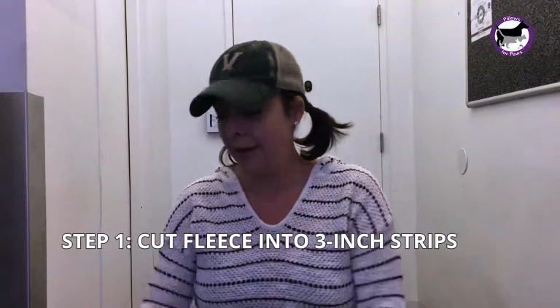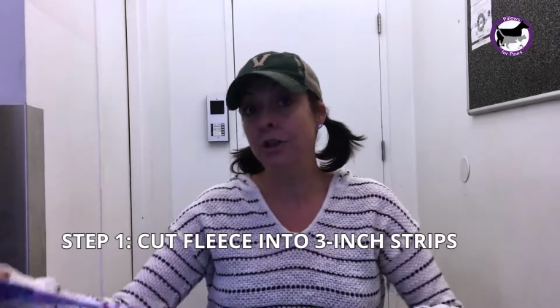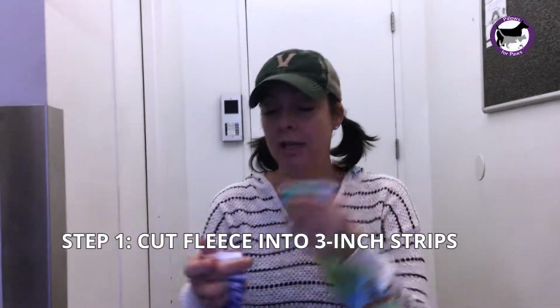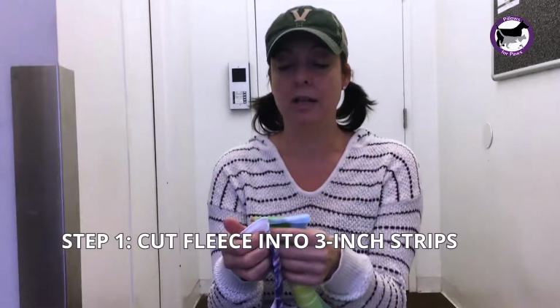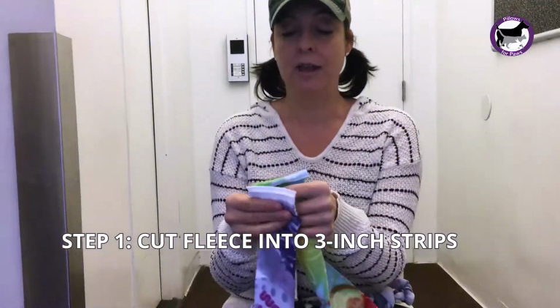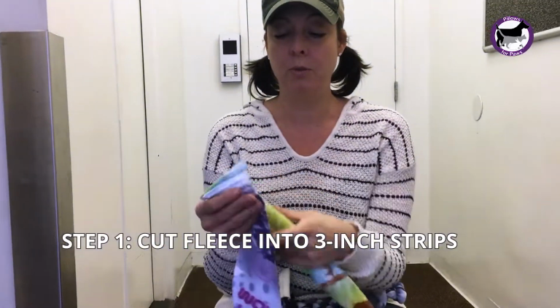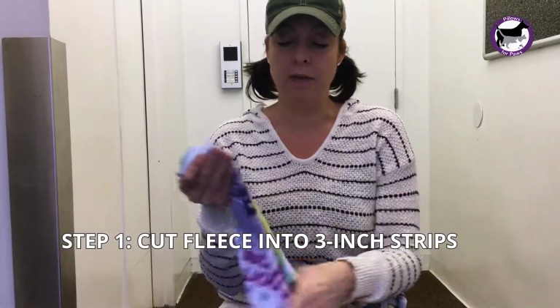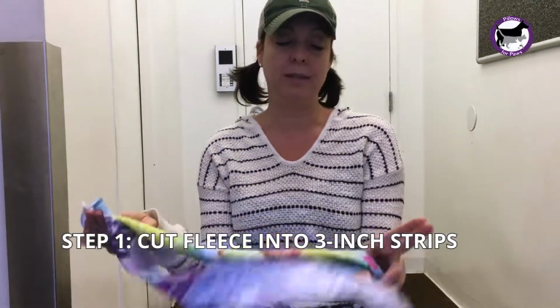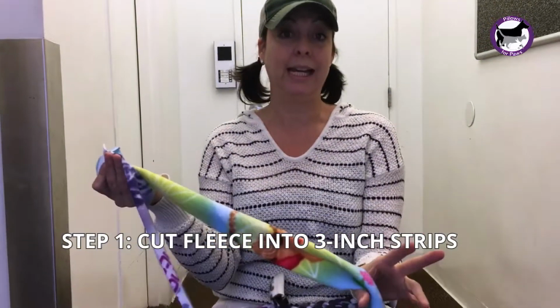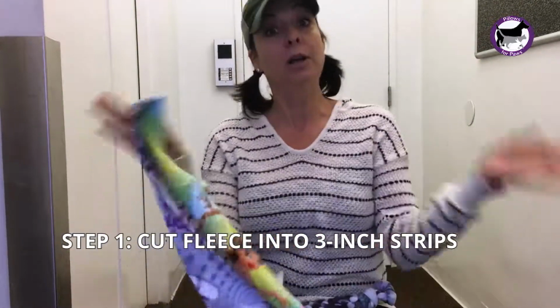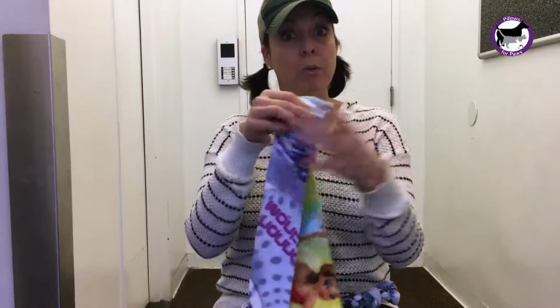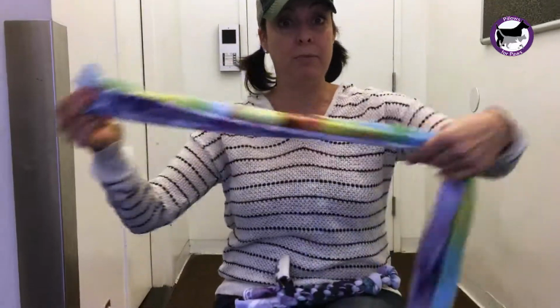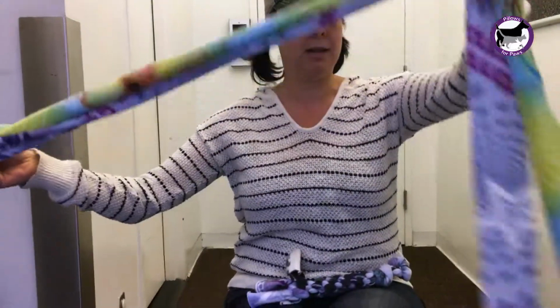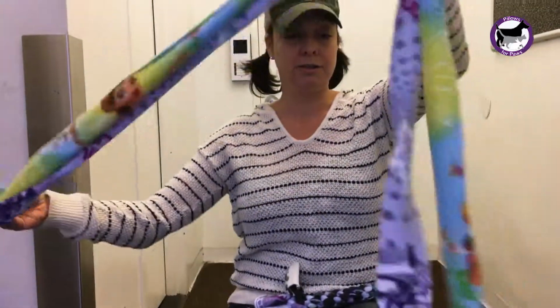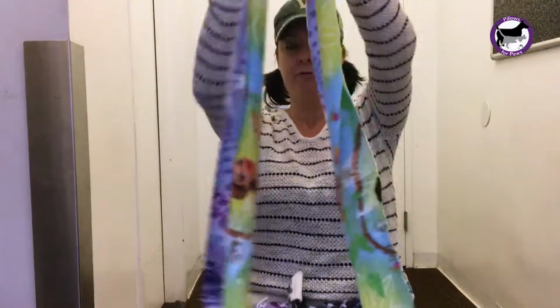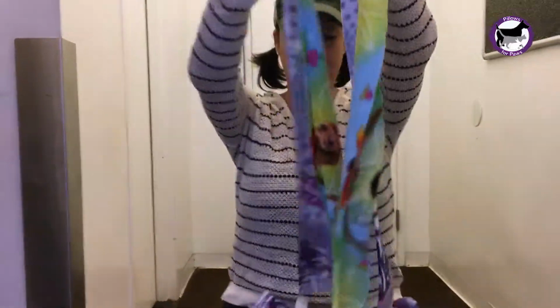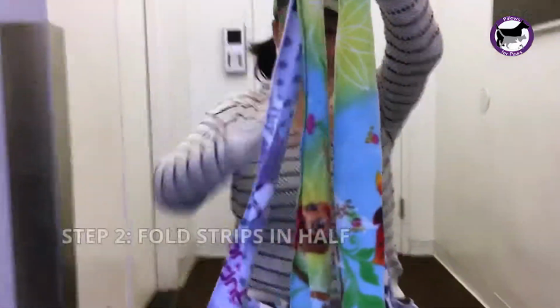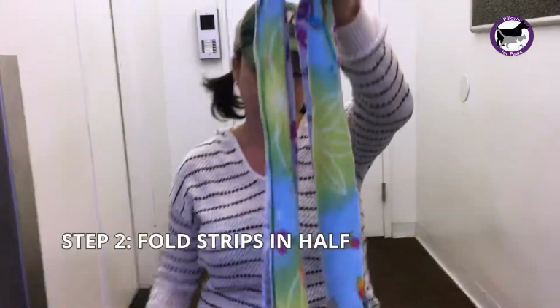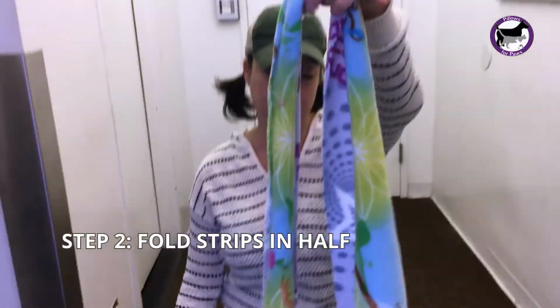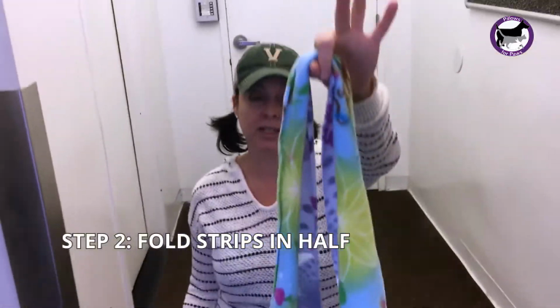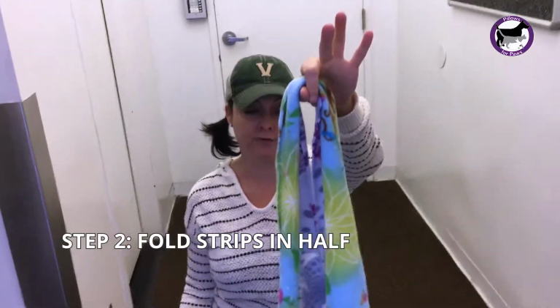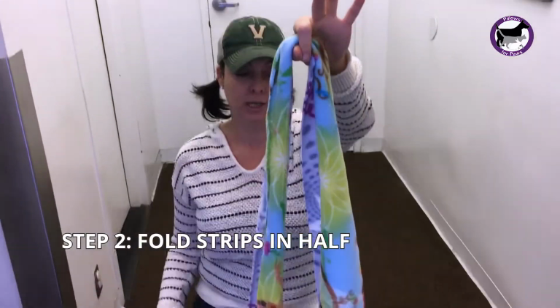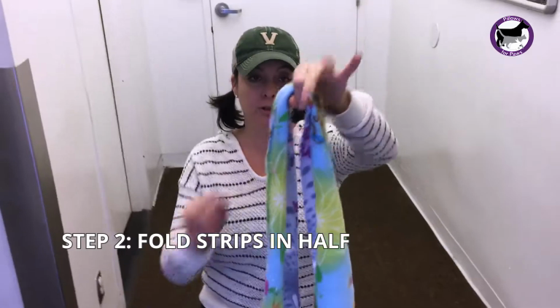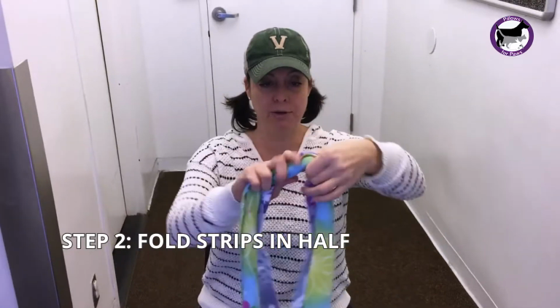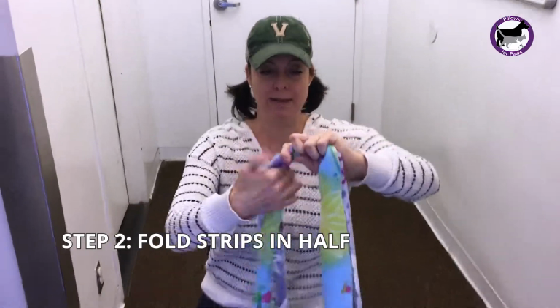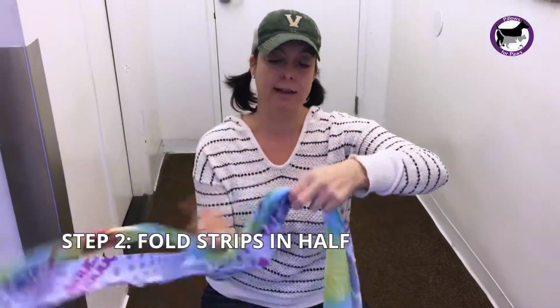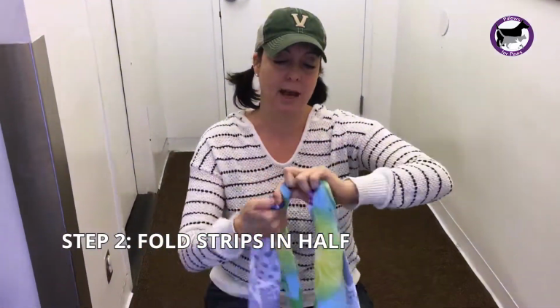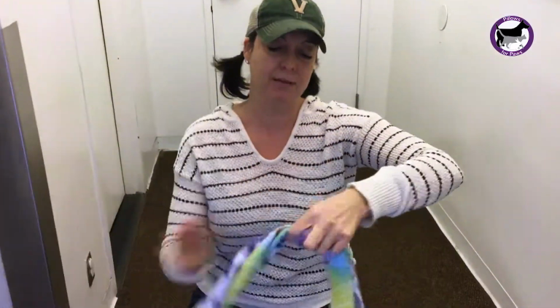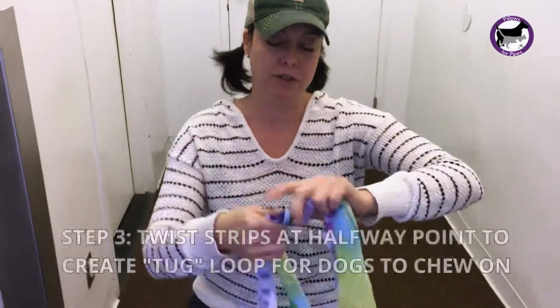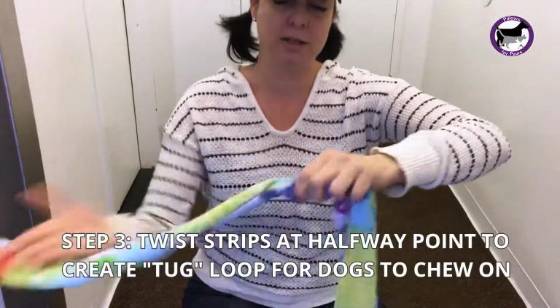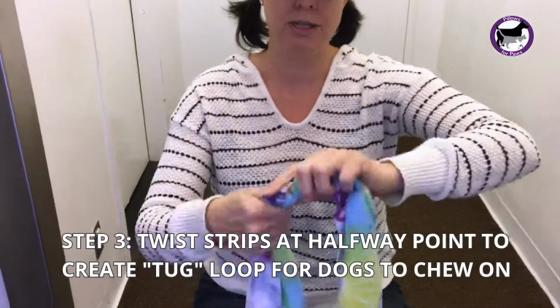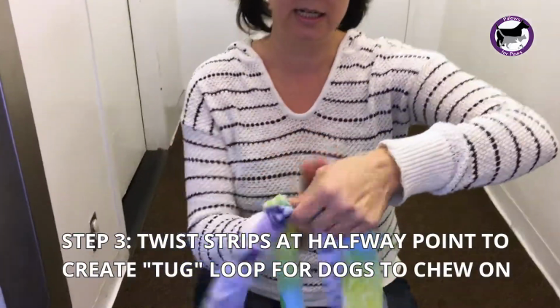I've taken two different colors so that when we're working on it, we'll be able to see how we're weaving it based on the colors. You're going to take it and simply fold it in half. We're going to make the knot at the top, which is the part that the dog can tug on.